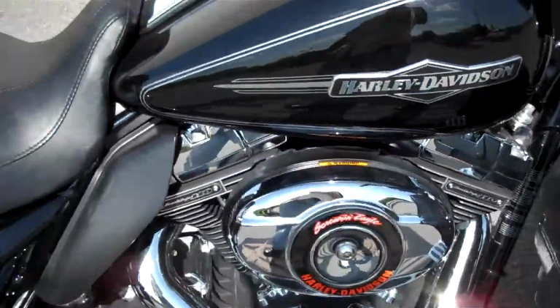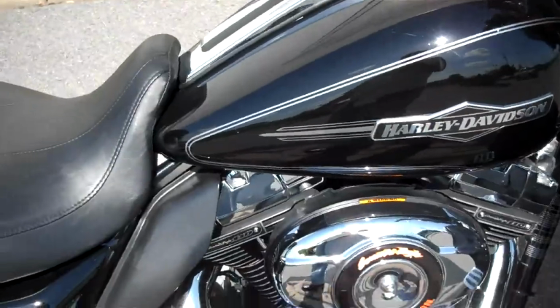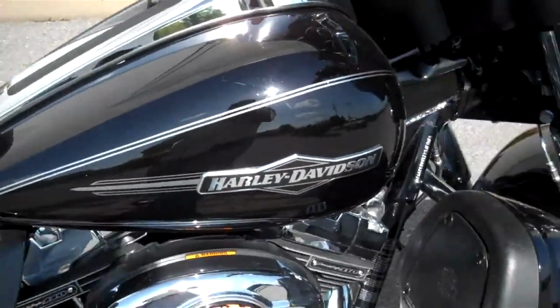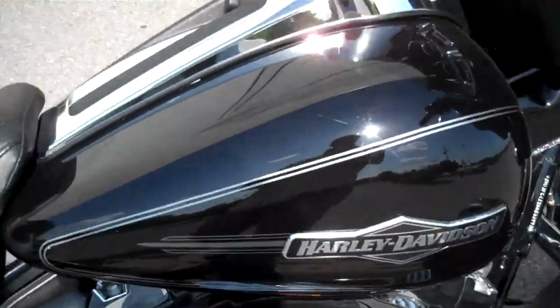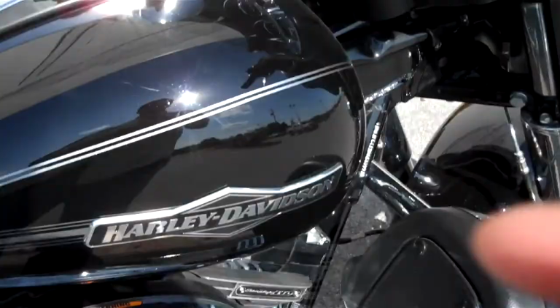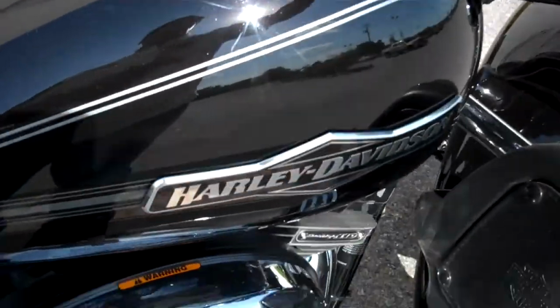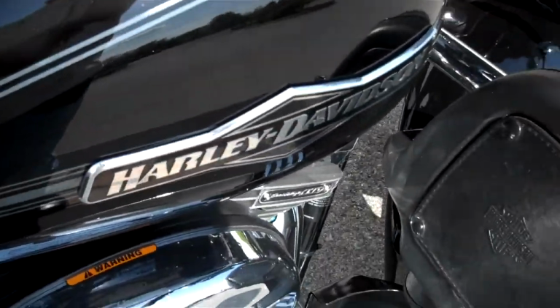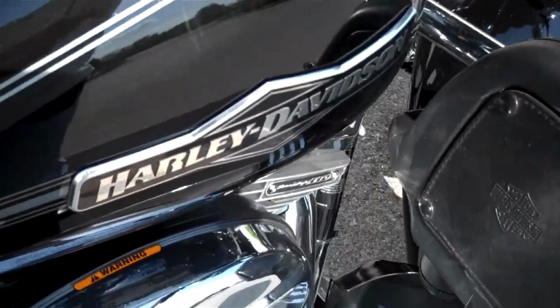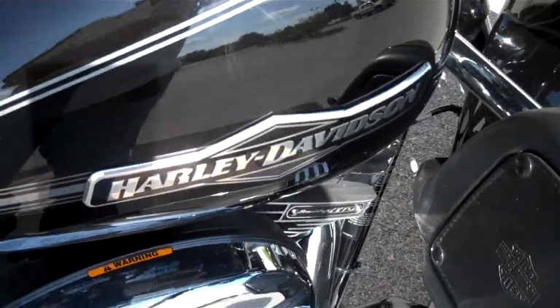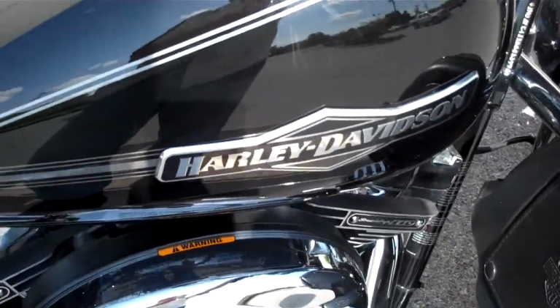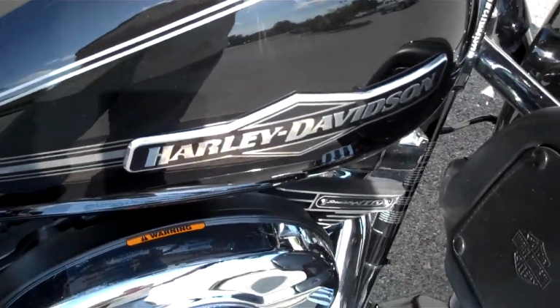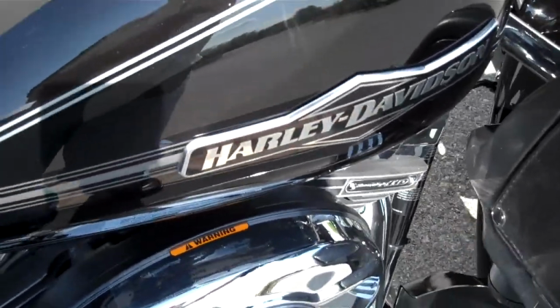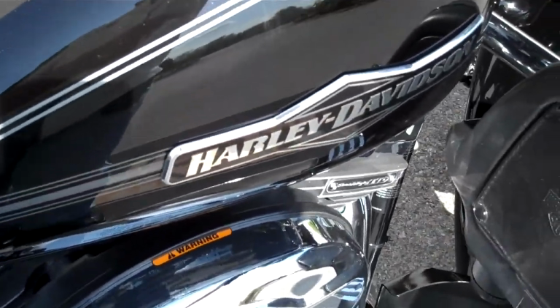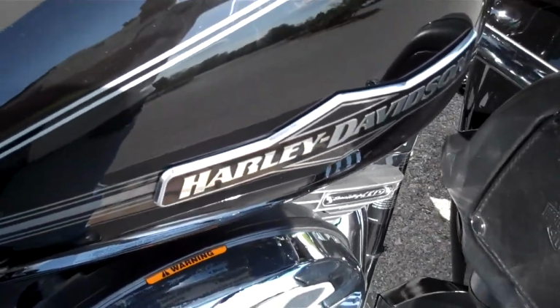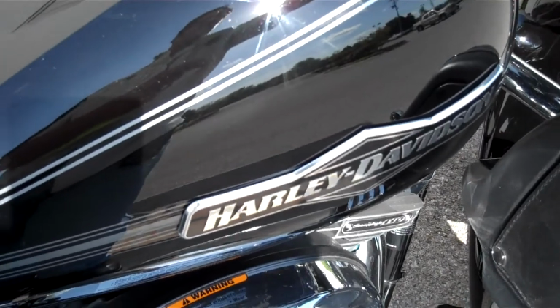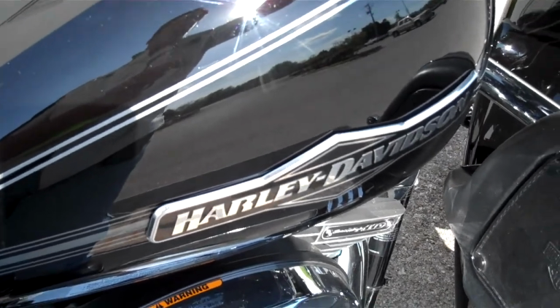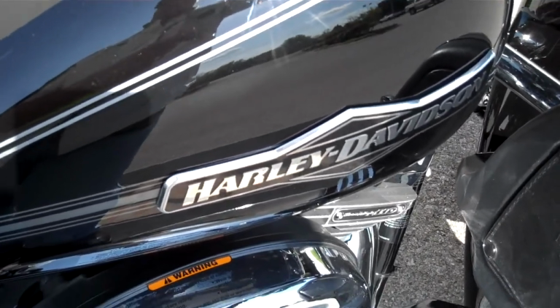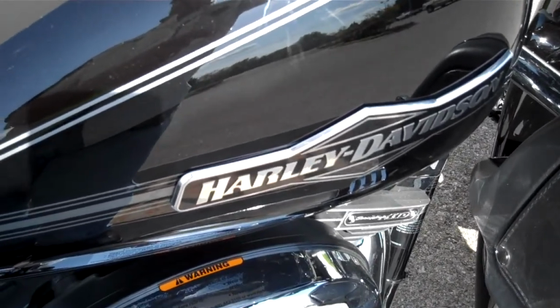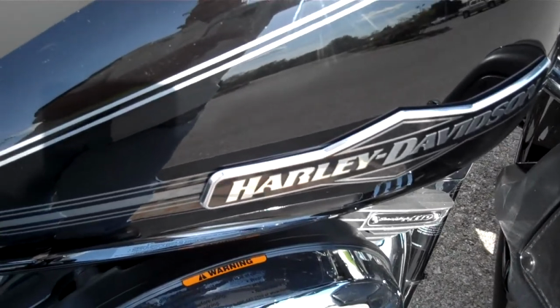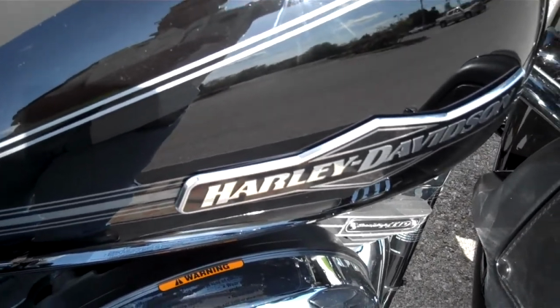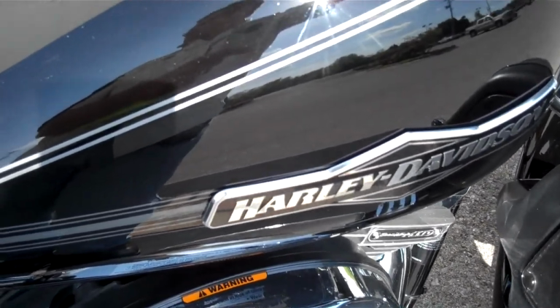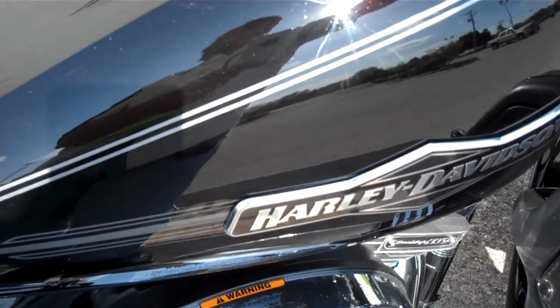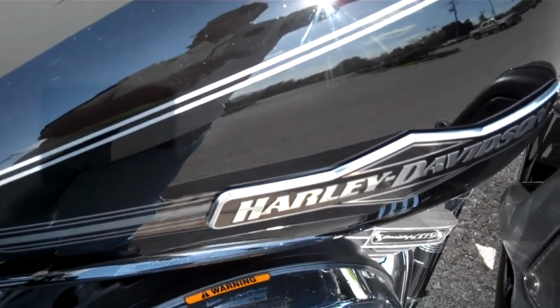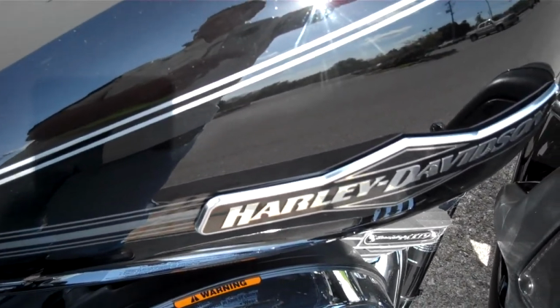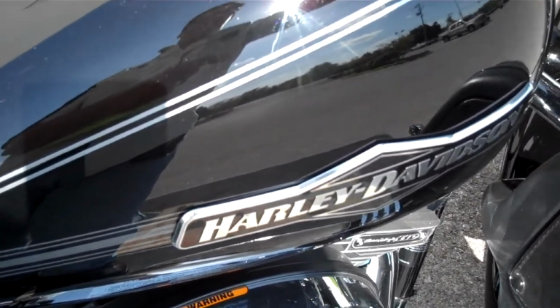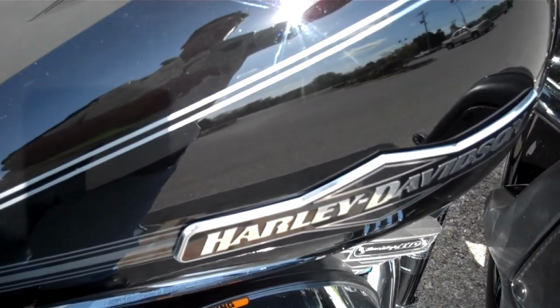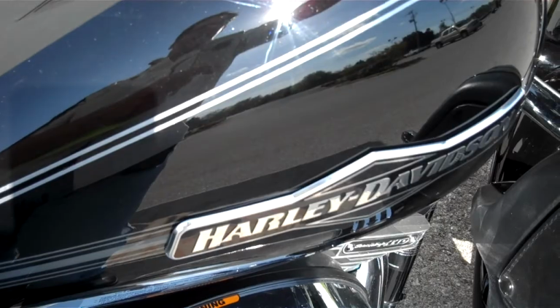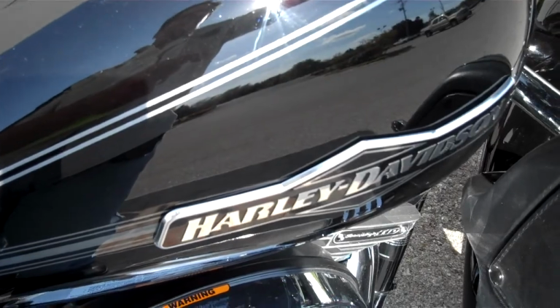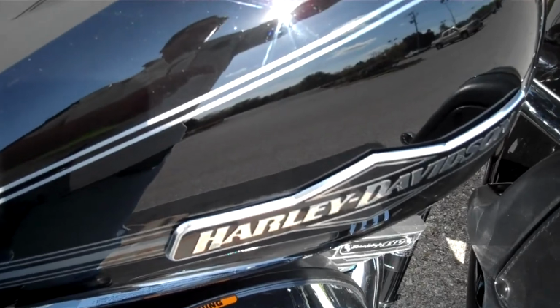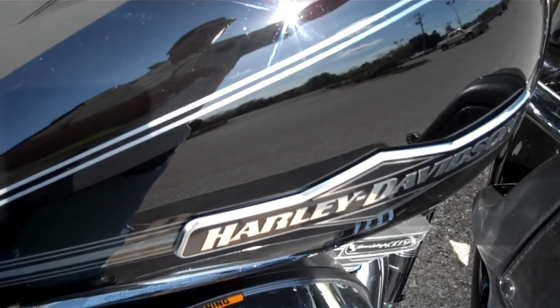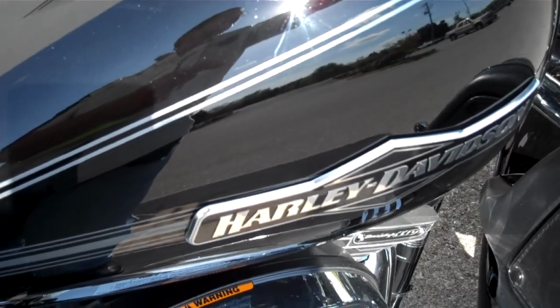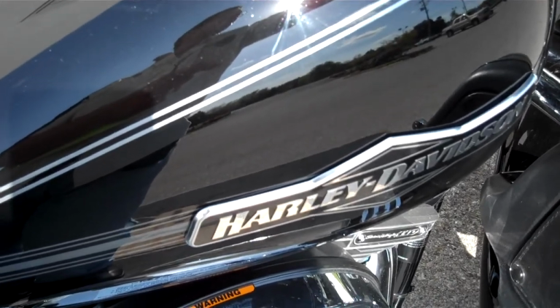Pretty sharp motorcycle. If you have a question about this motorcycle or any motorcycle in our inventory, simply request that information online and I'll get back to you. Or you can call me here at the dealership, 615-849-8025, ask for Greg in internet sales.